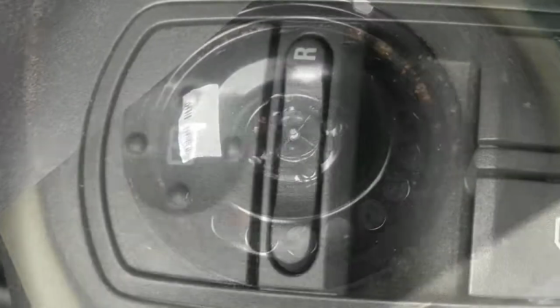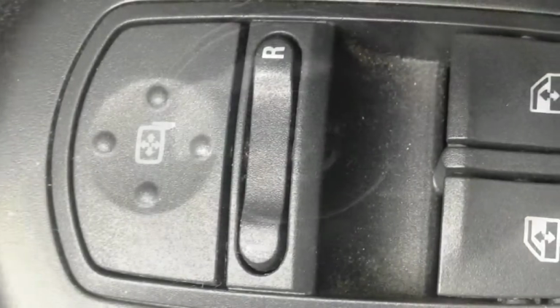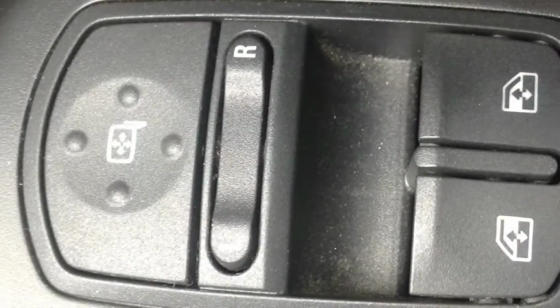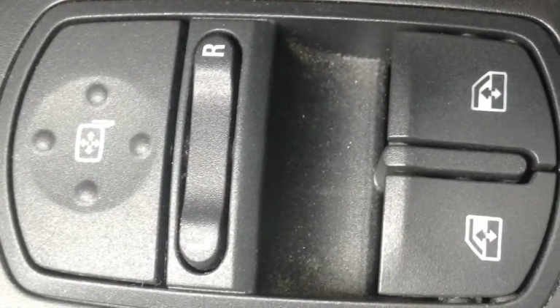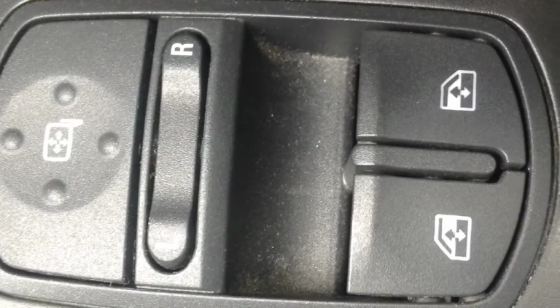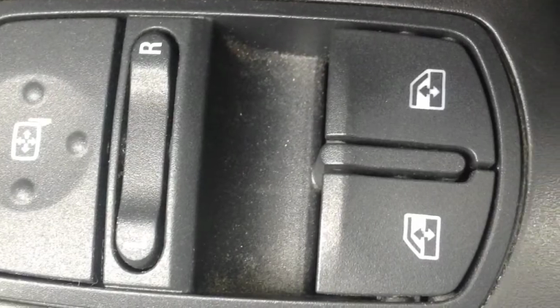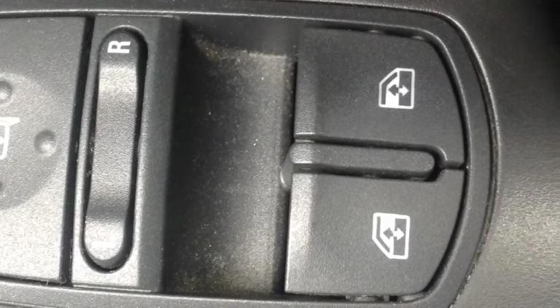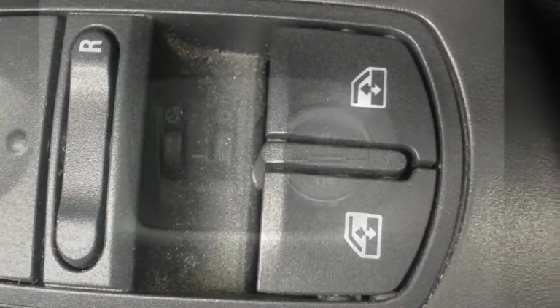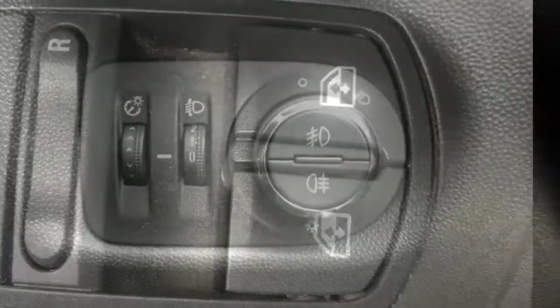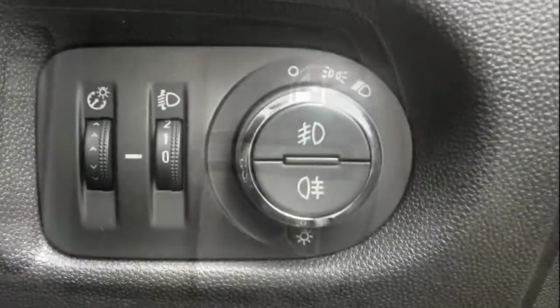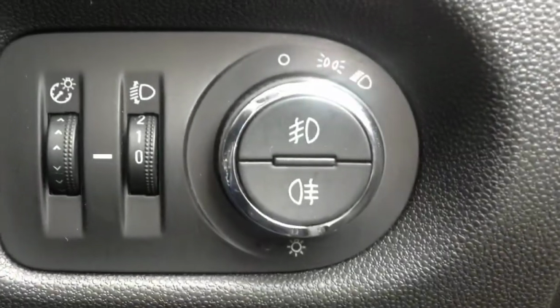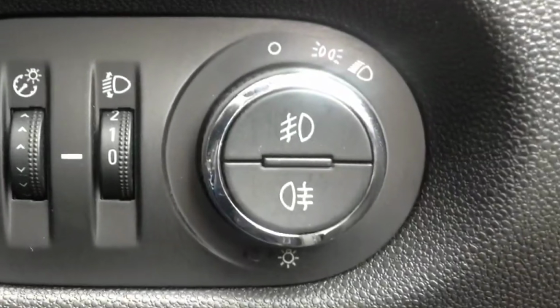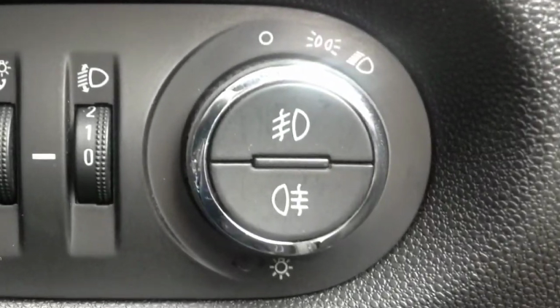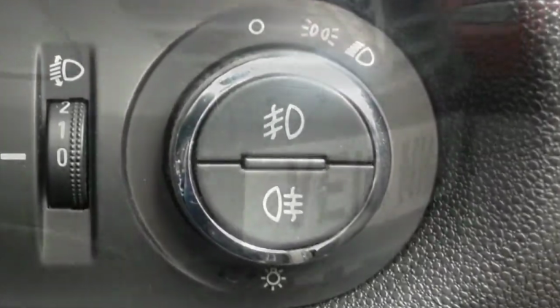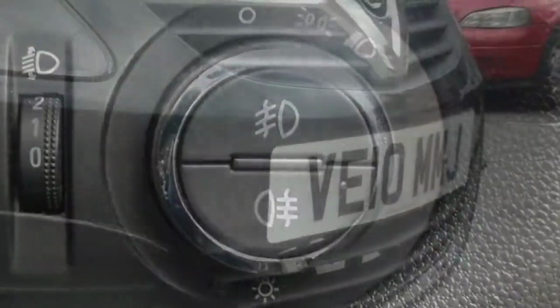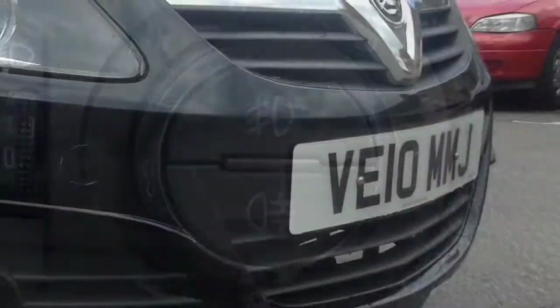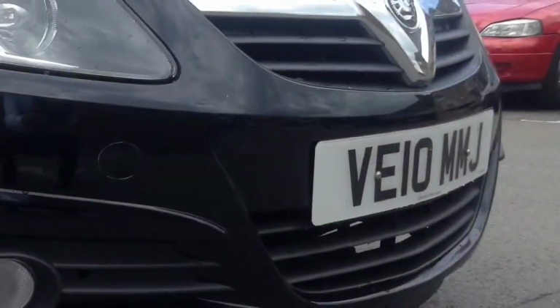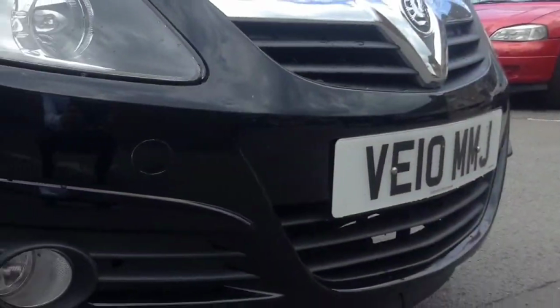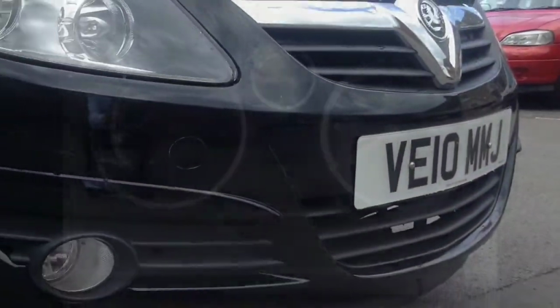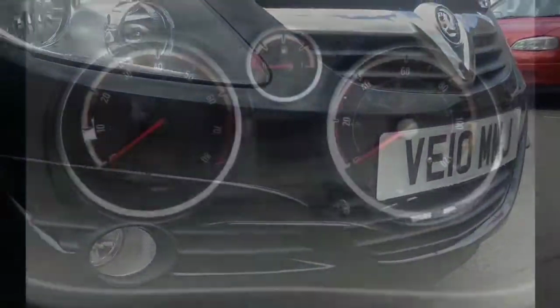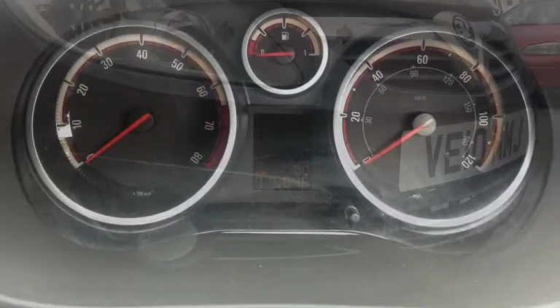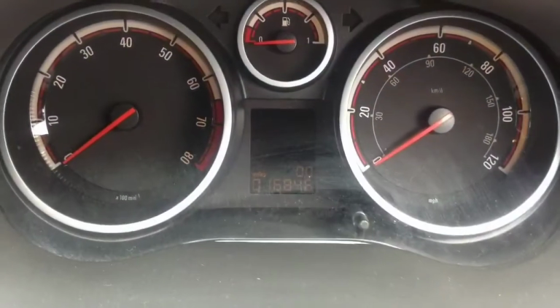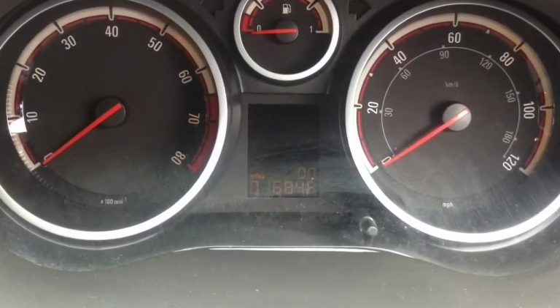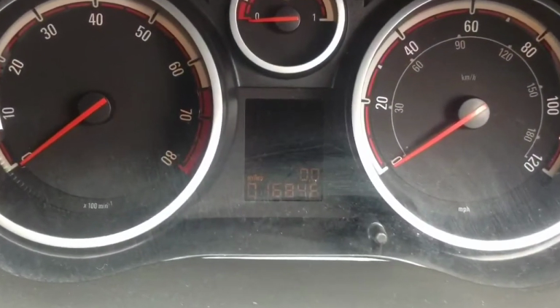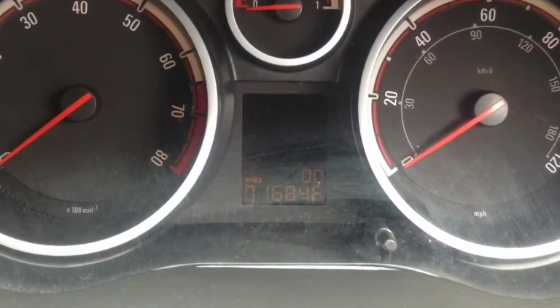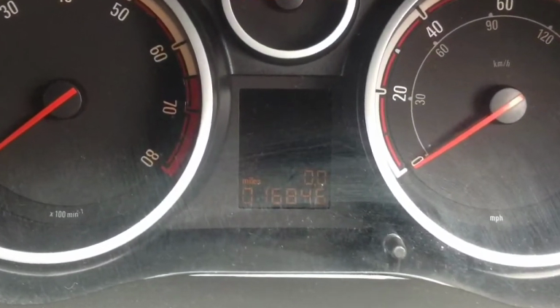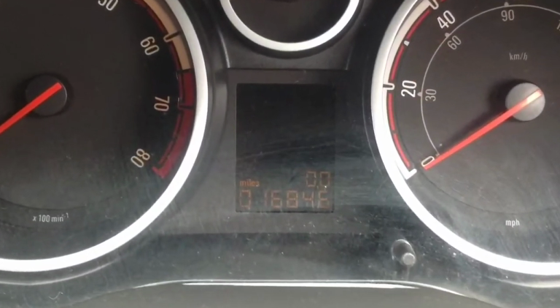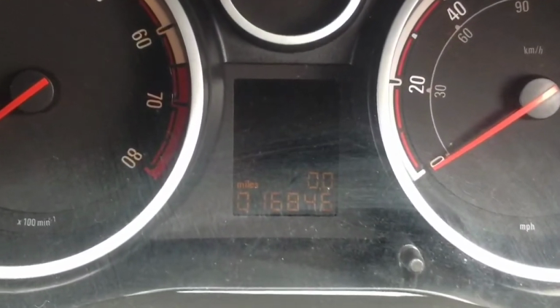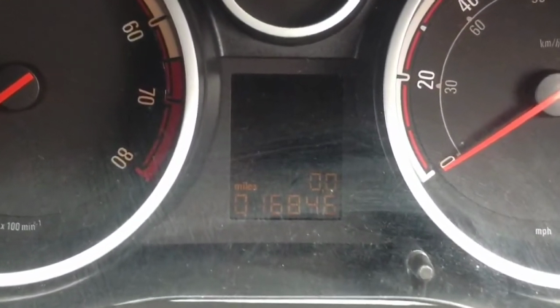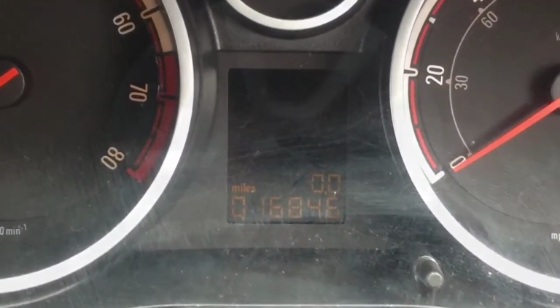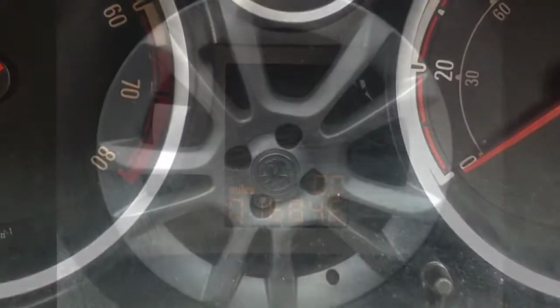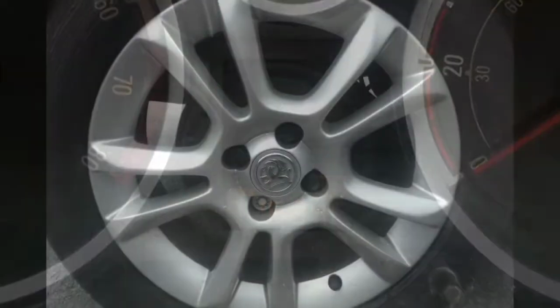More great features are the electric heated door mirrors and electric front windows, as well as front fog lights. This Corsa SXI has done just 16,846 miles on the clock.